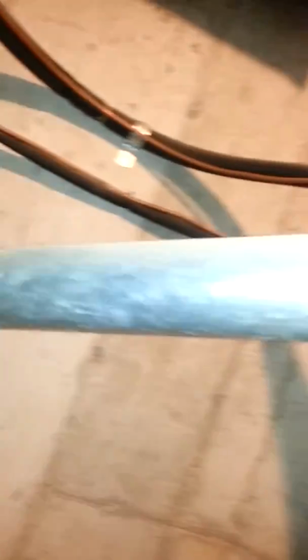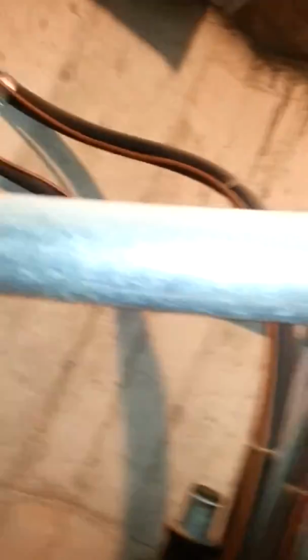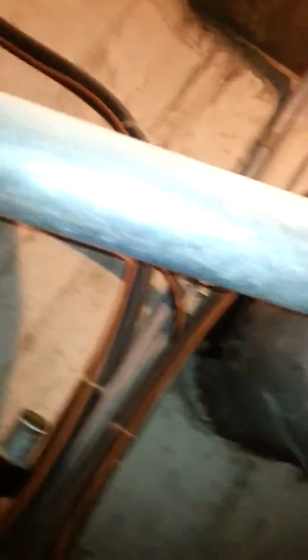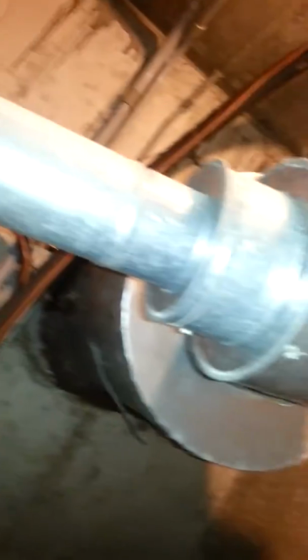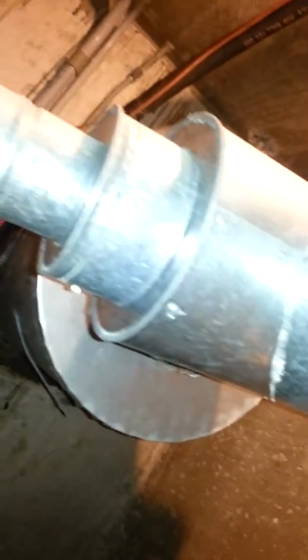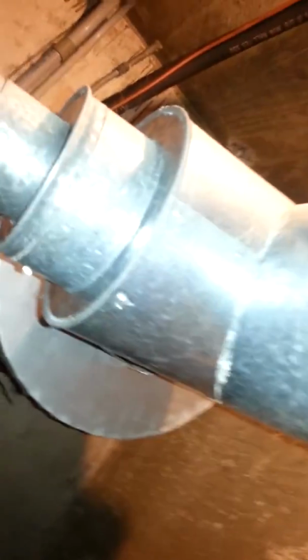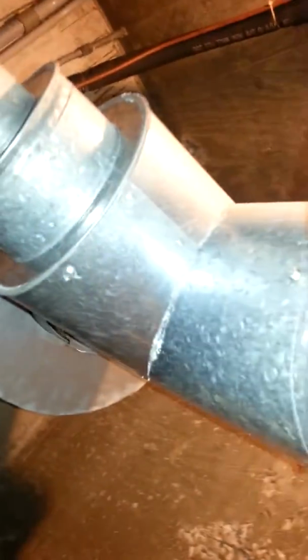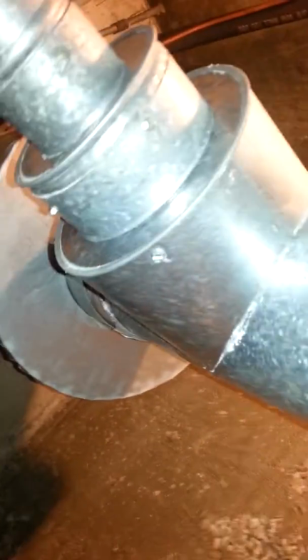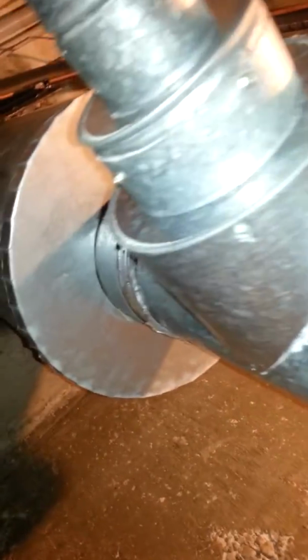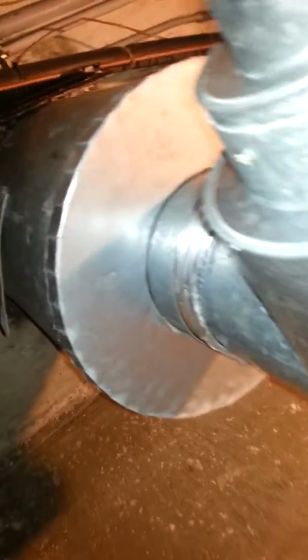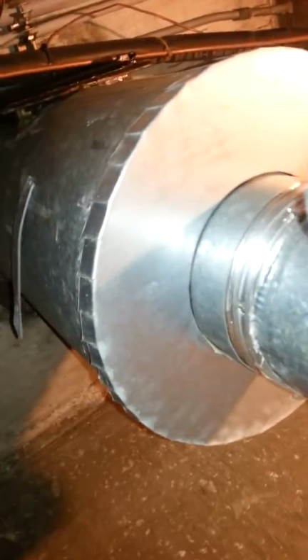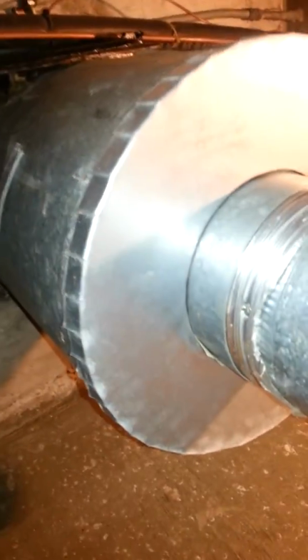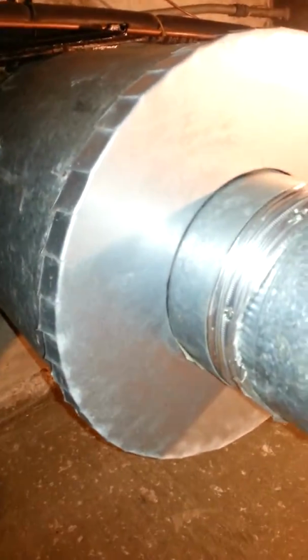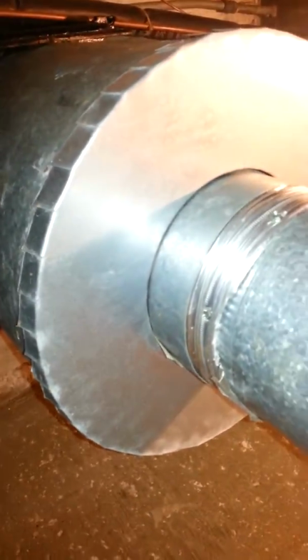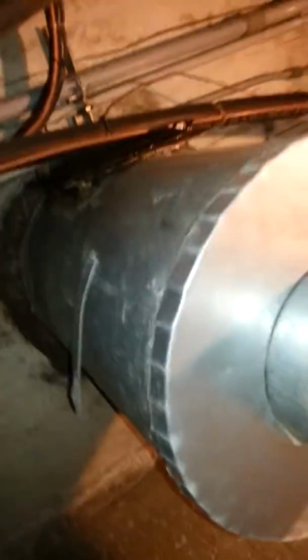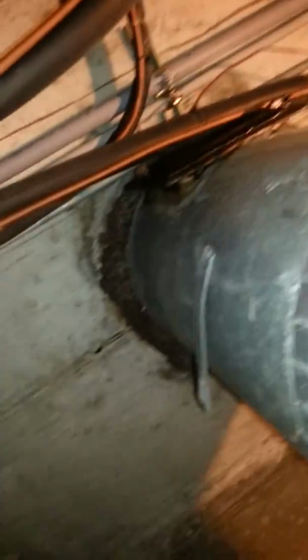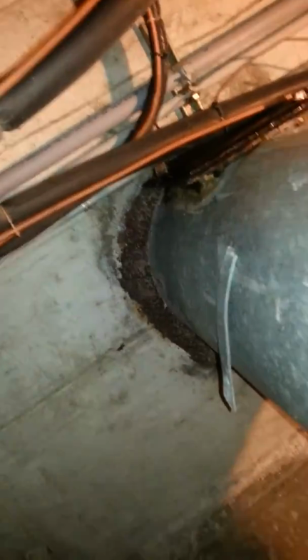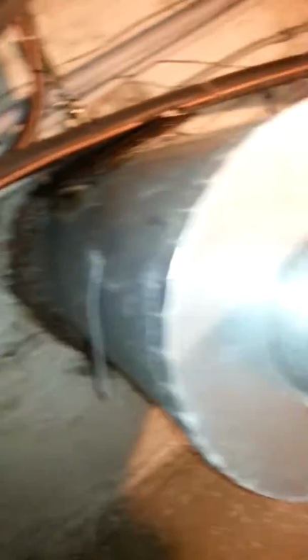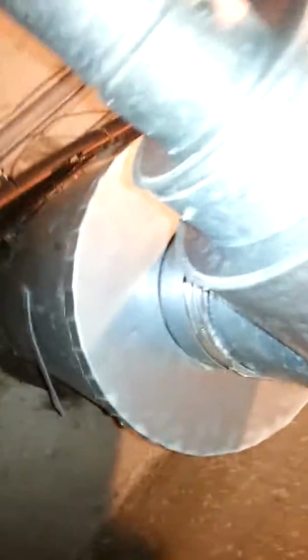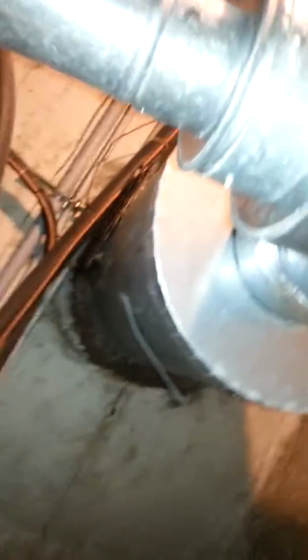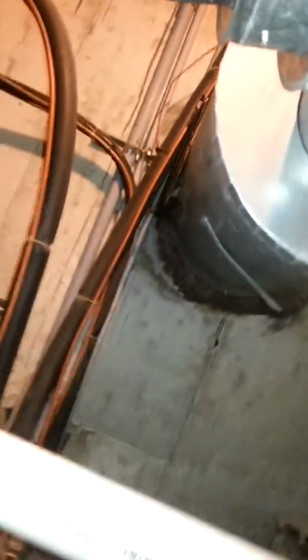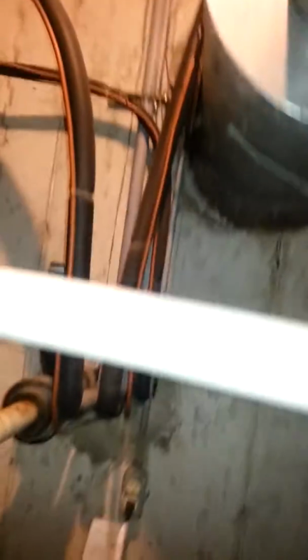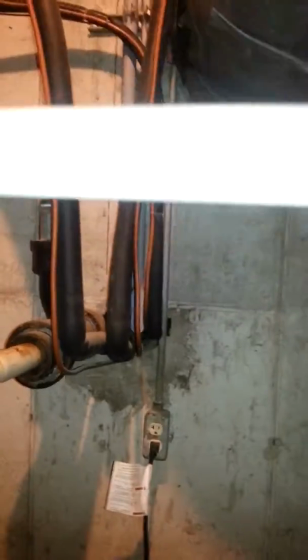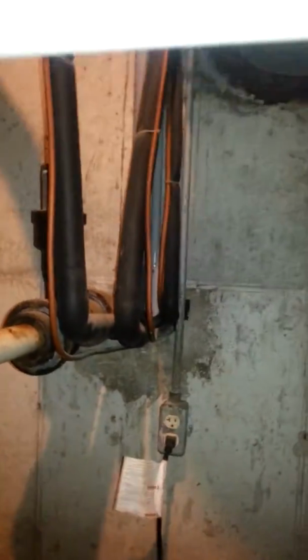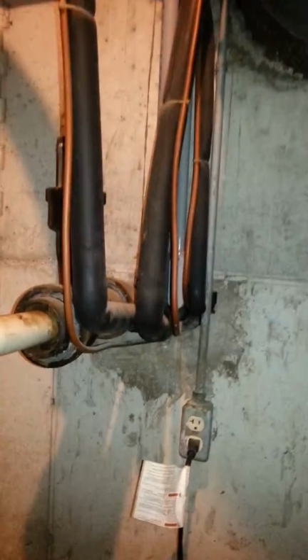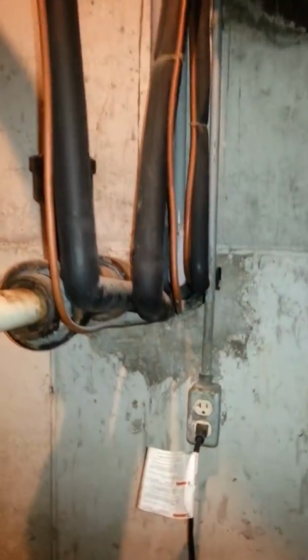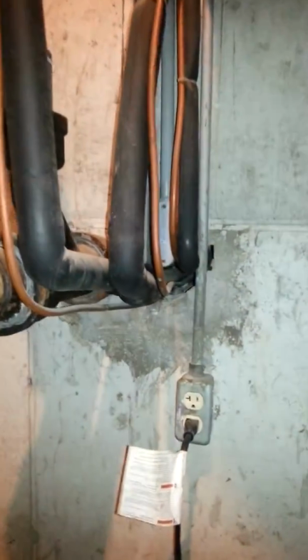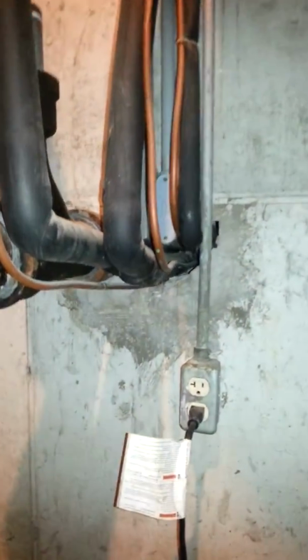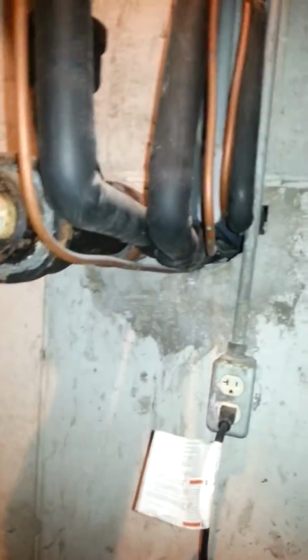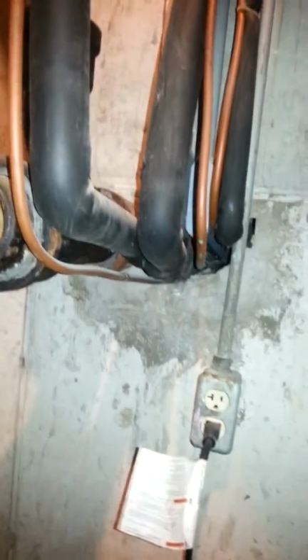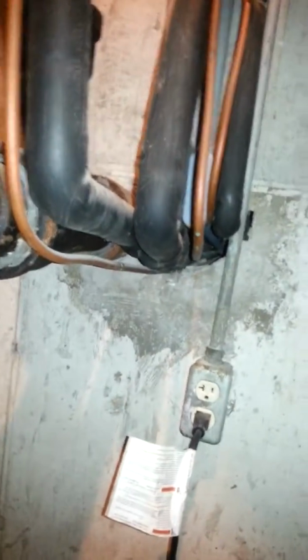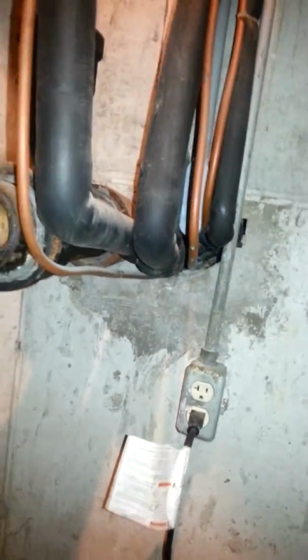Right now it's got a three-inch flue vented into here, but this thing does have a liner in it because we're into a masonry flue there. Line sets go out through a chase, through there somewhere.